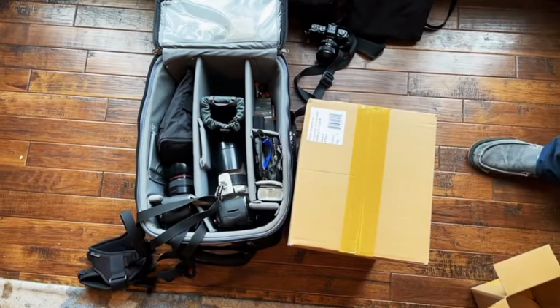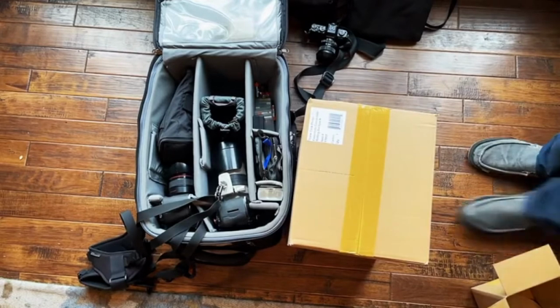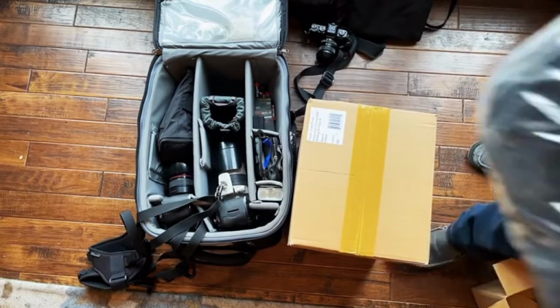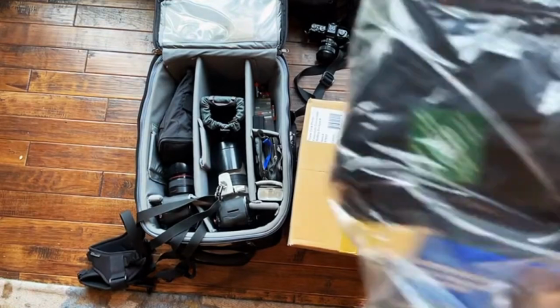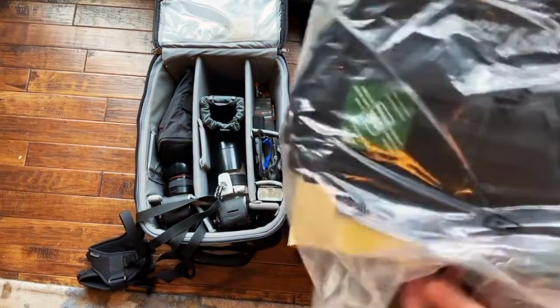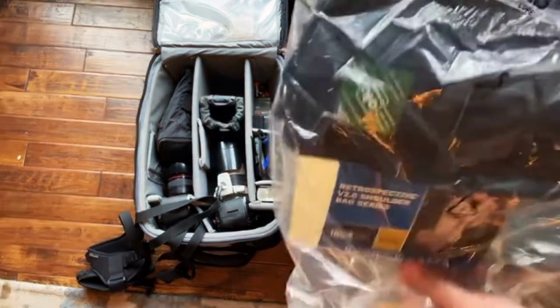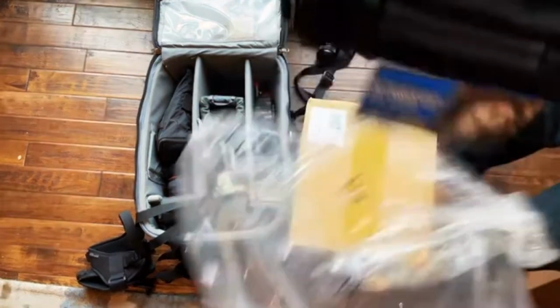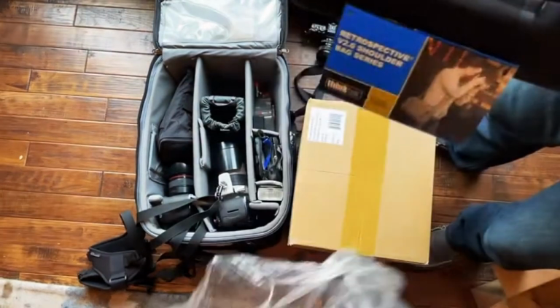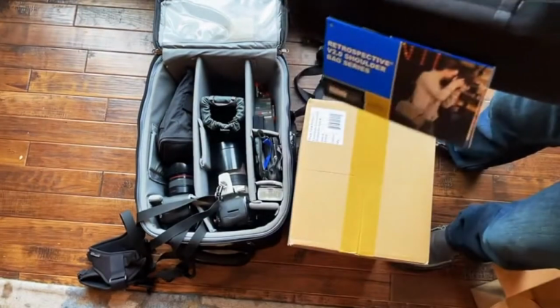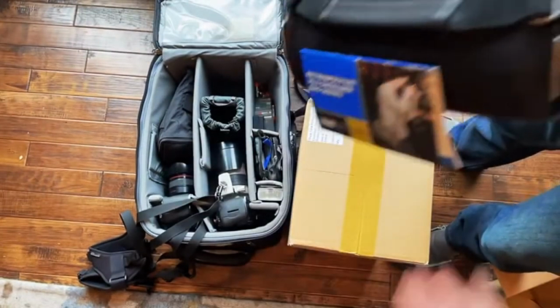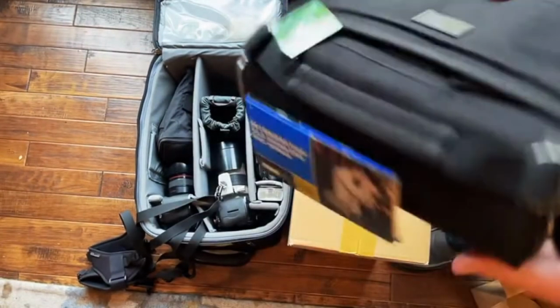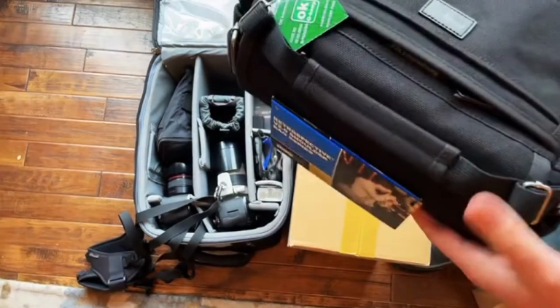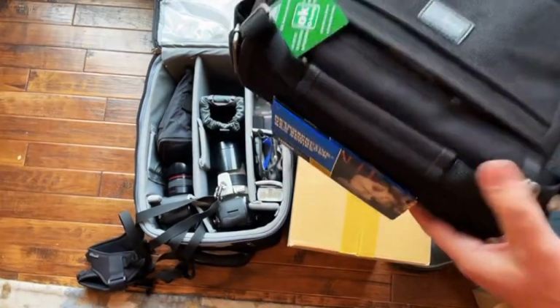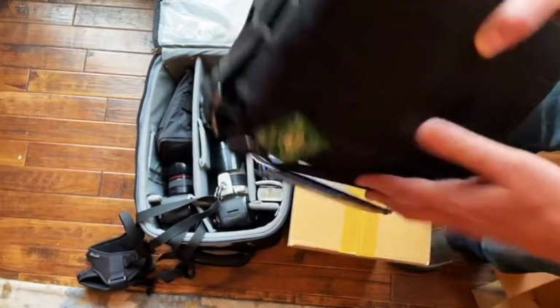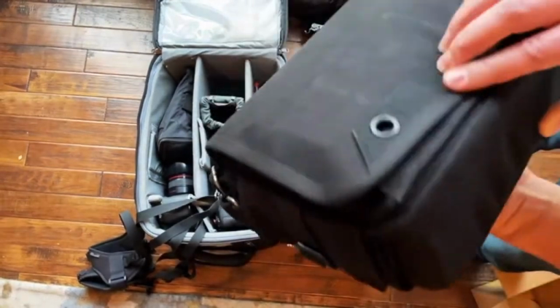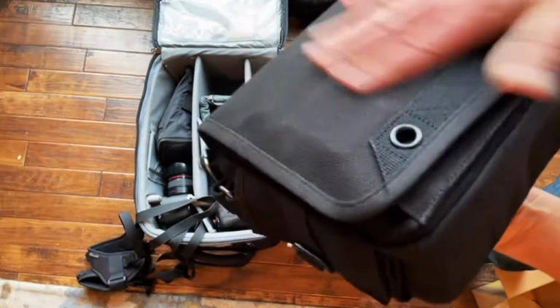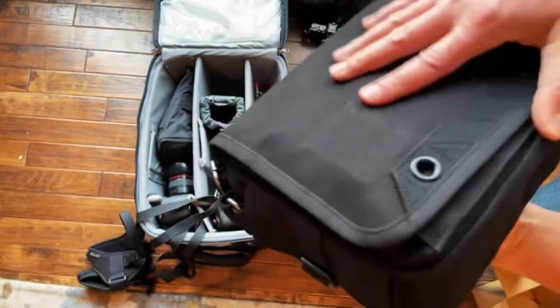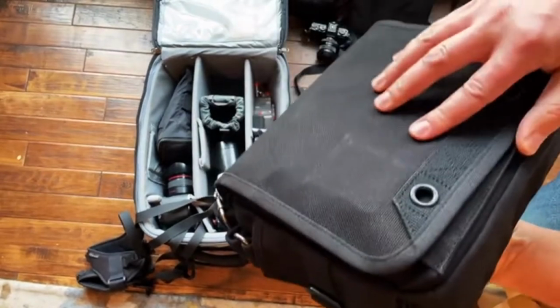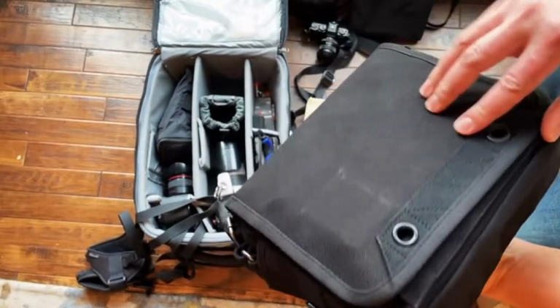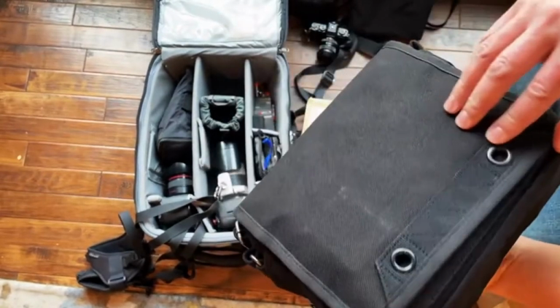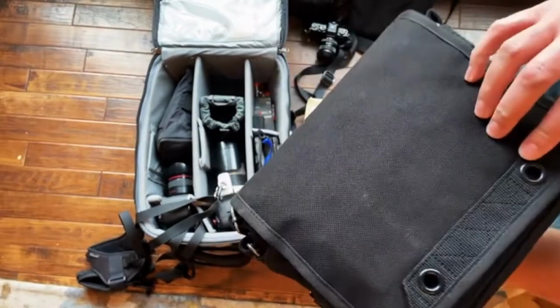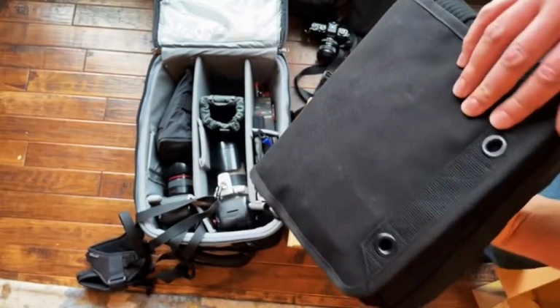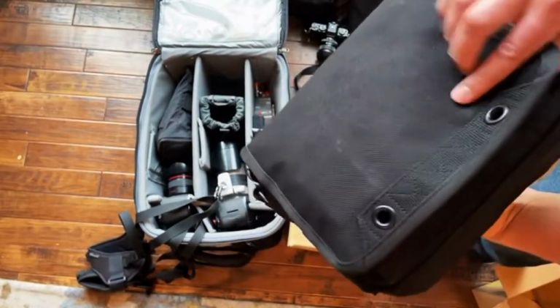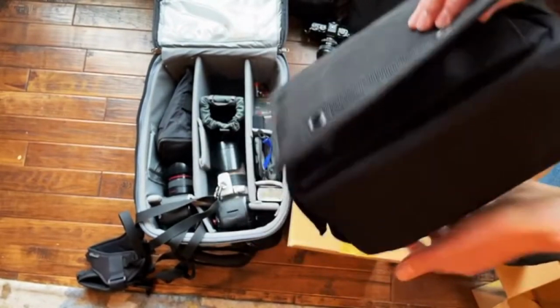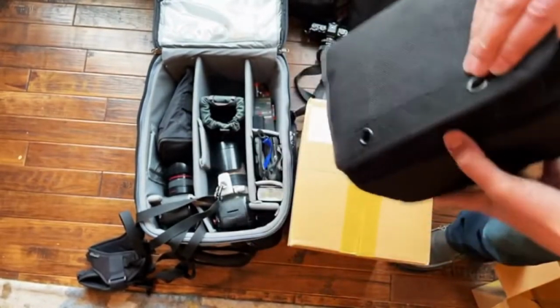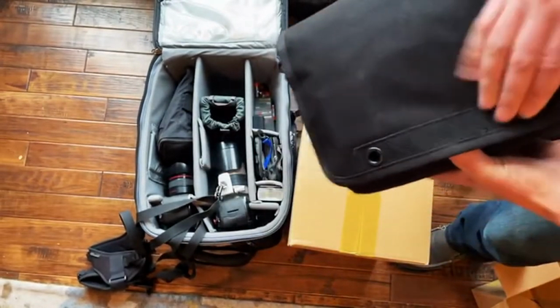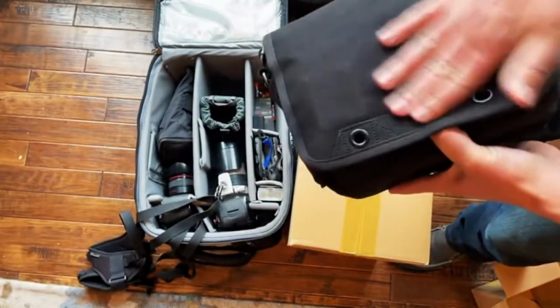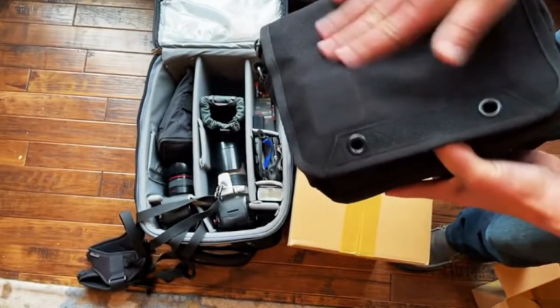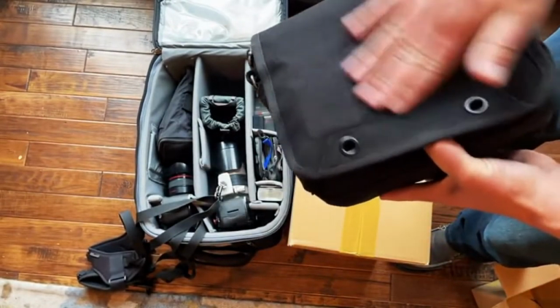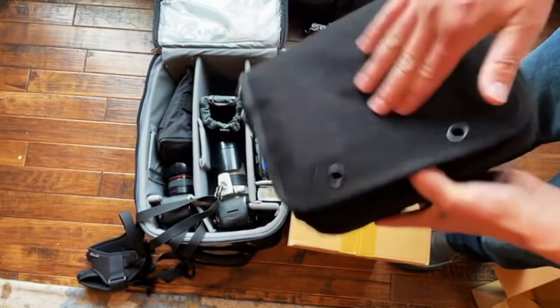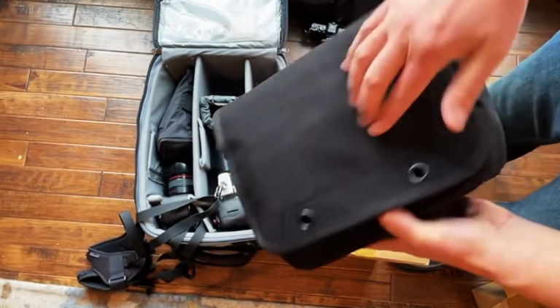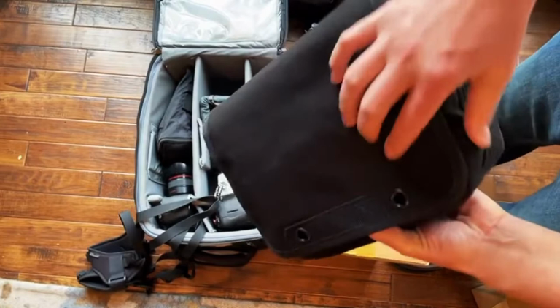The build quality is awesome — I love the feel of these bags.